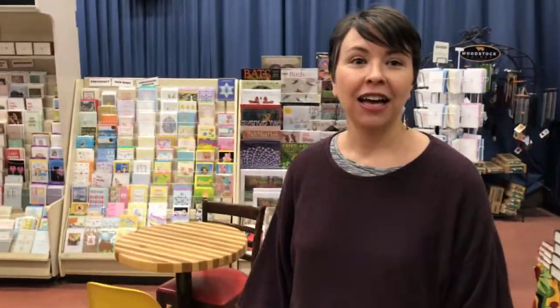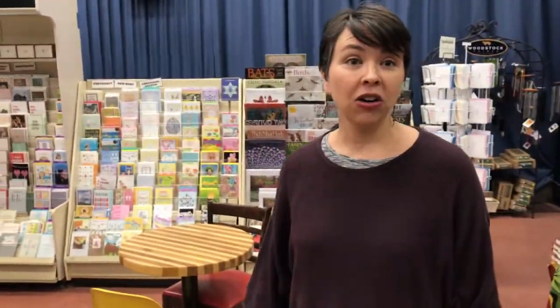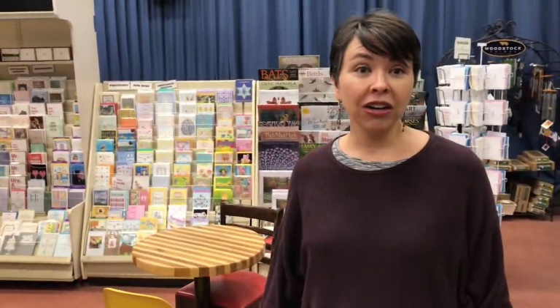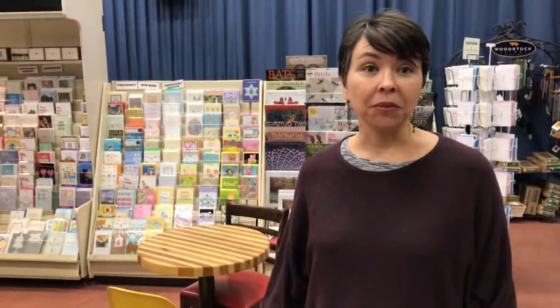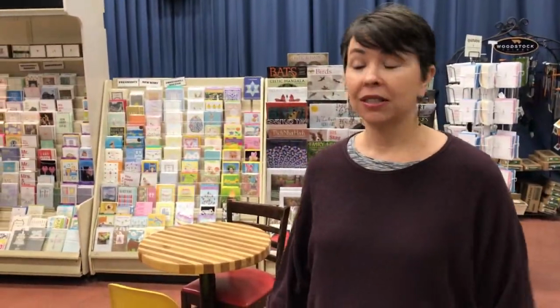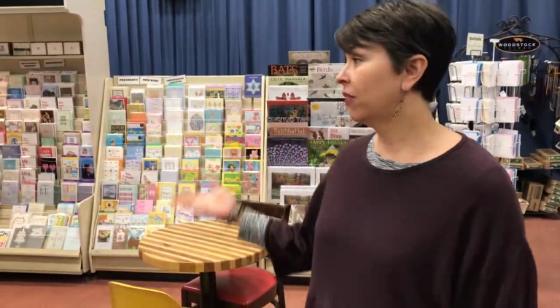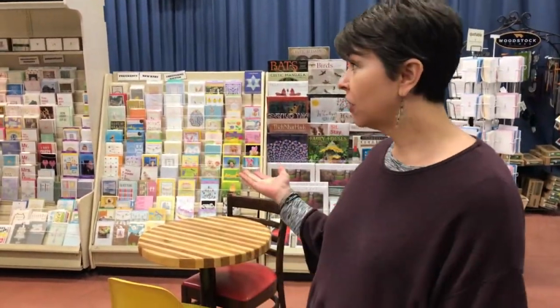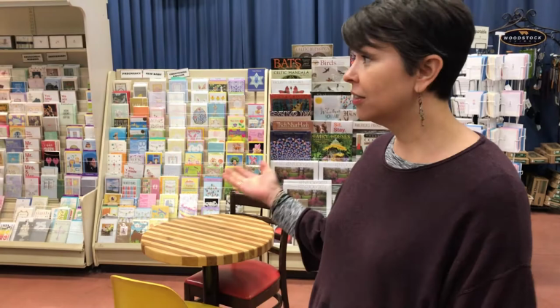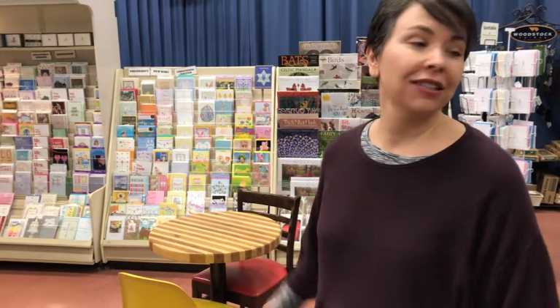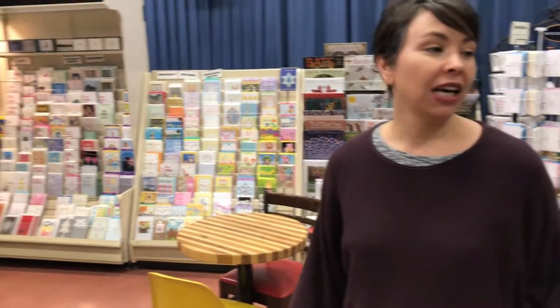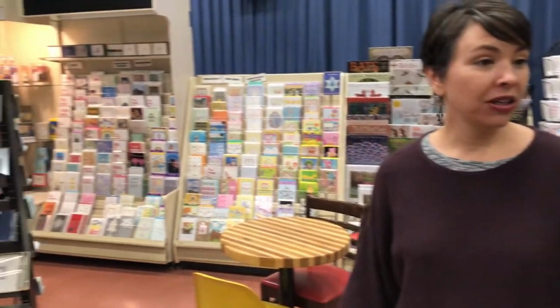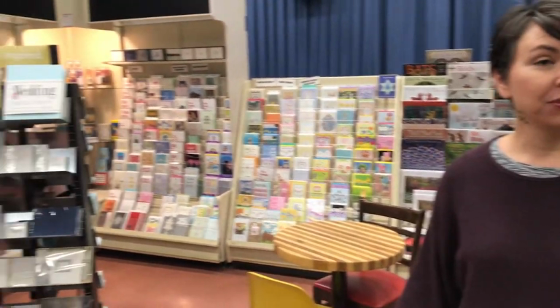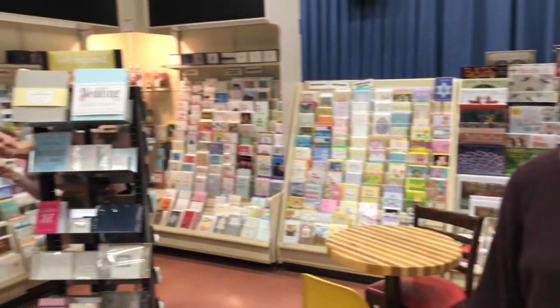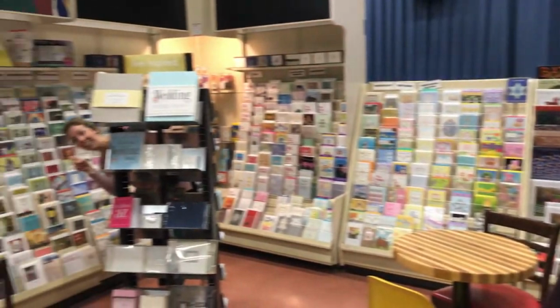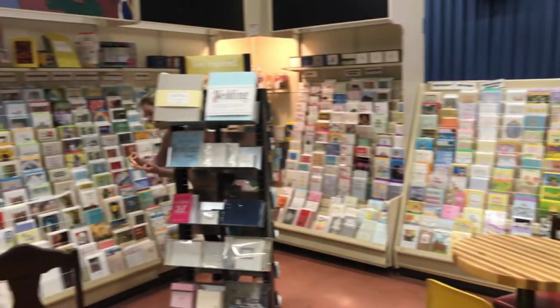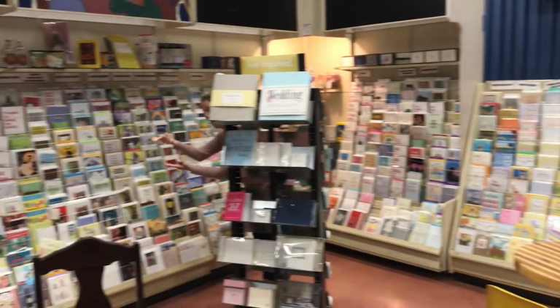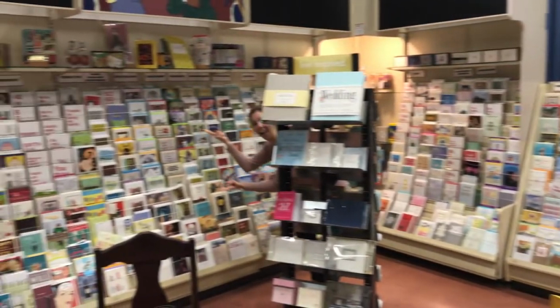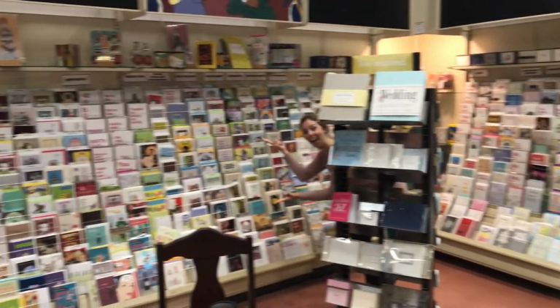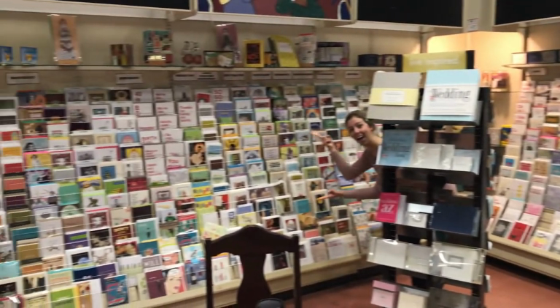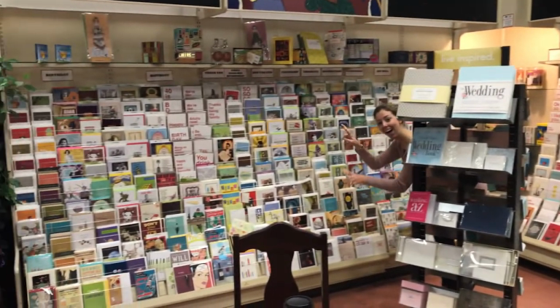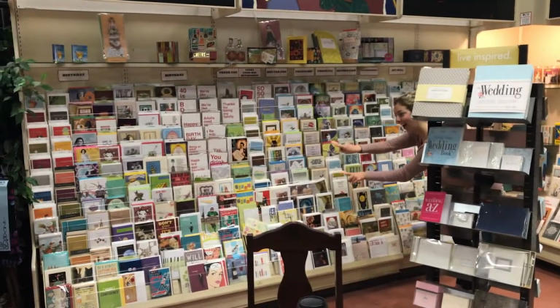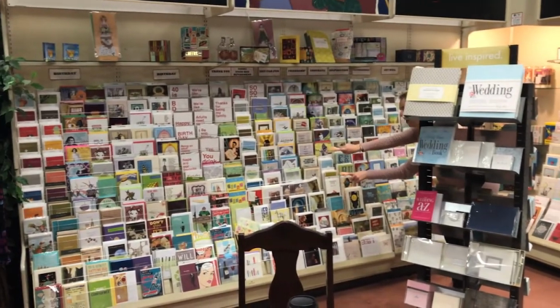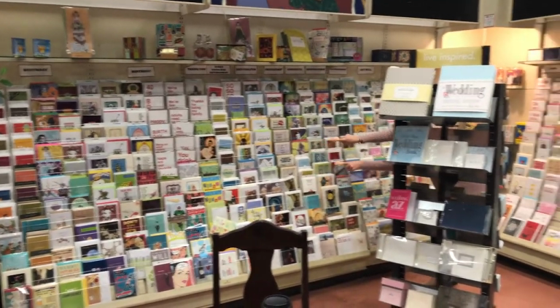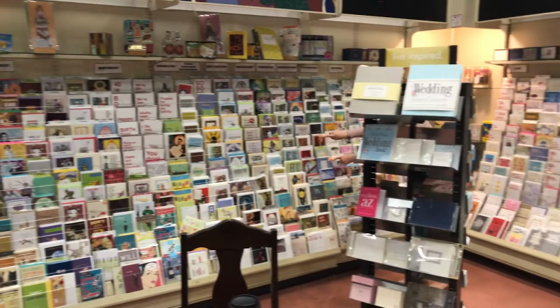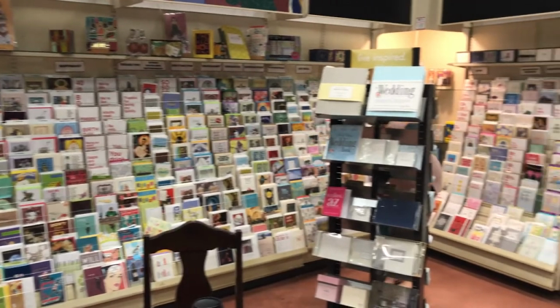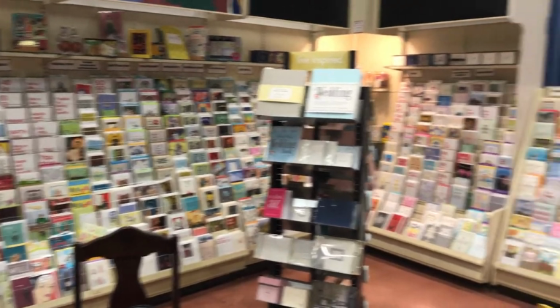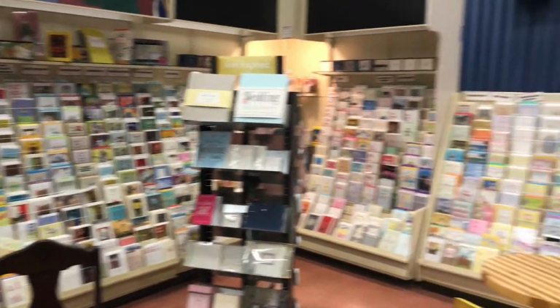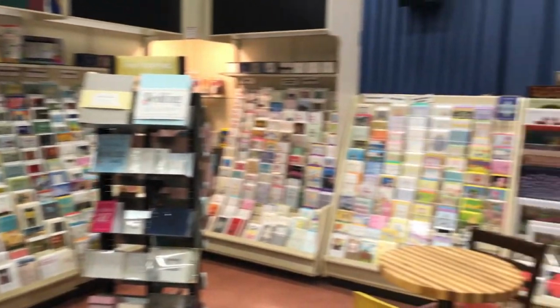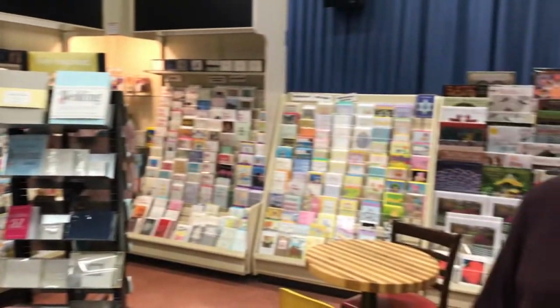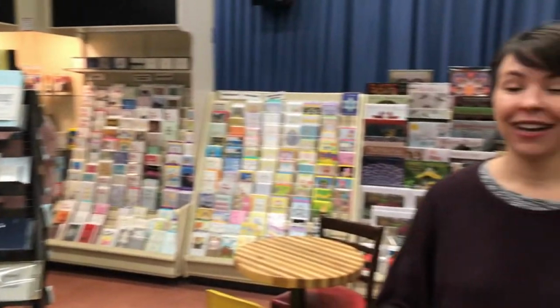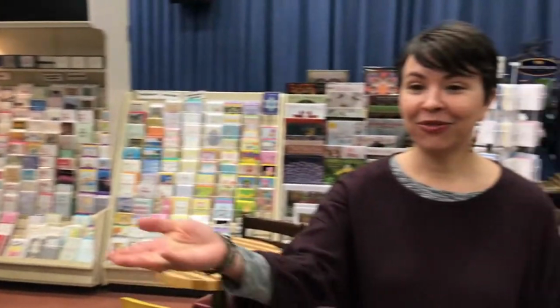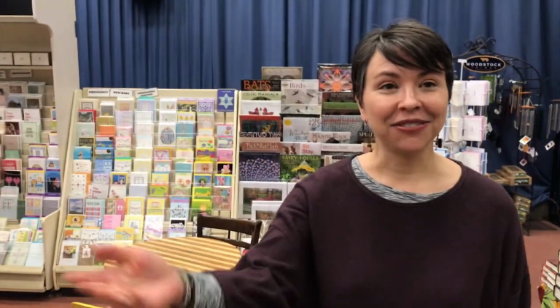How about a card or a game? We have lots of cards and a pretty good game section that's constantly changing. And some fun gifts.